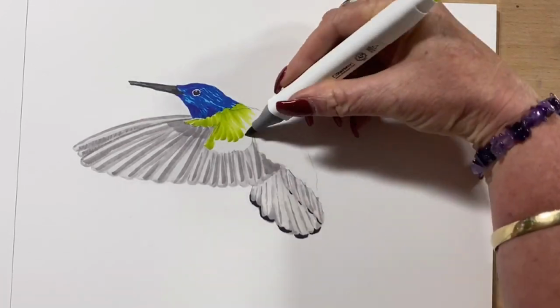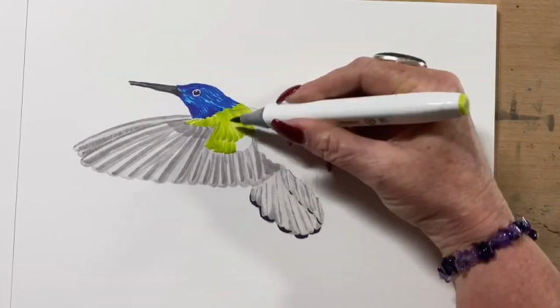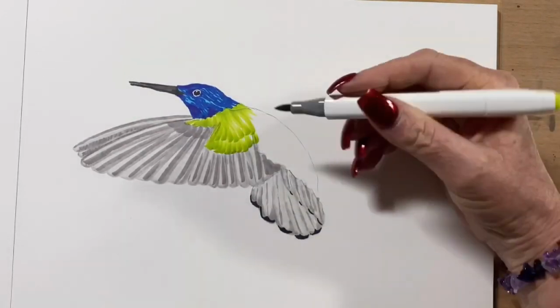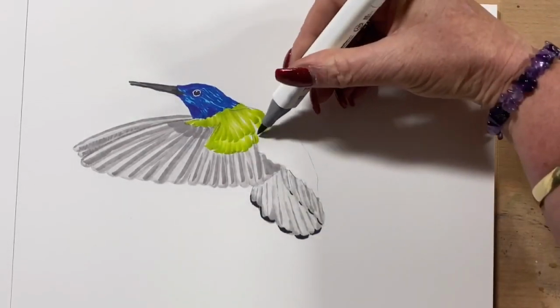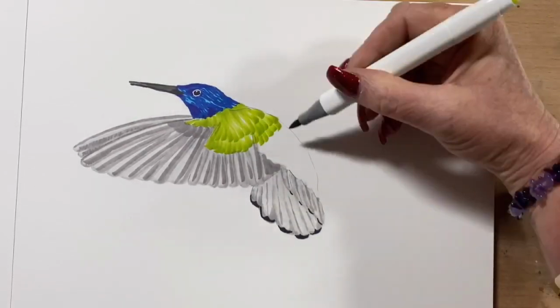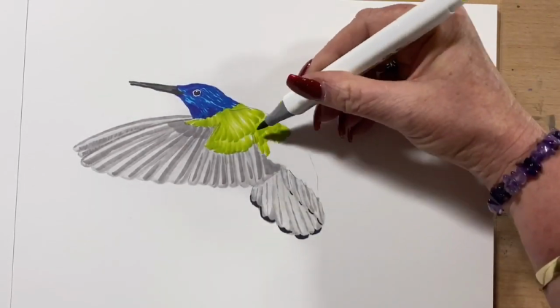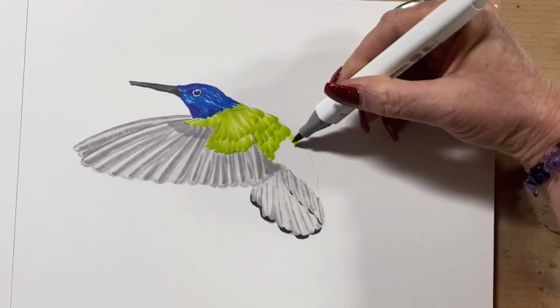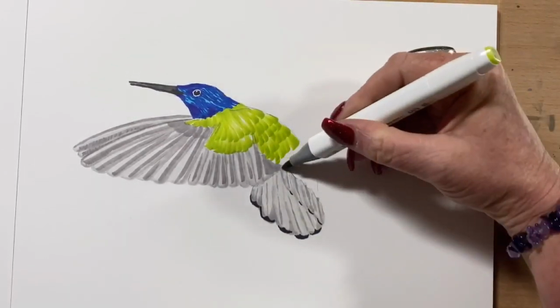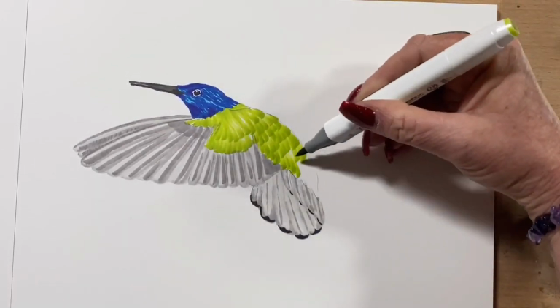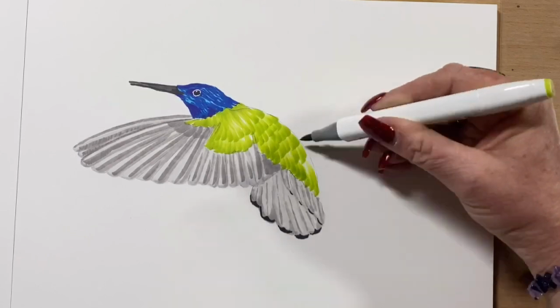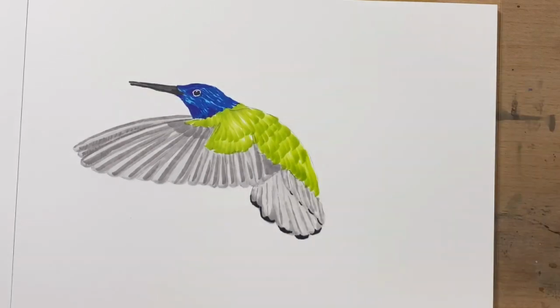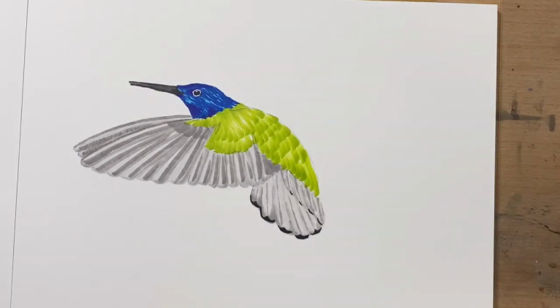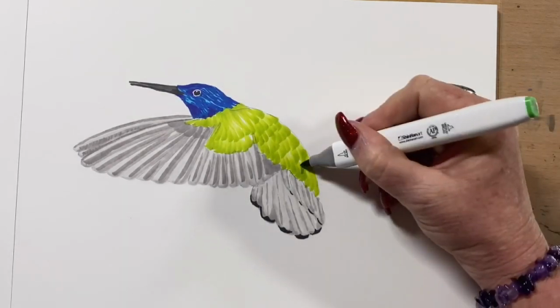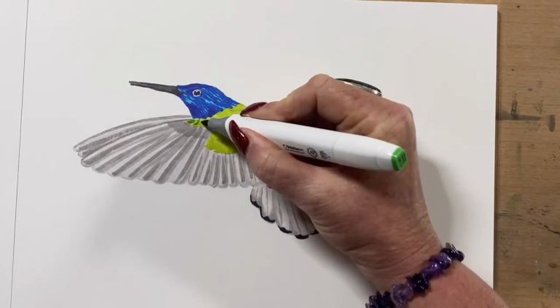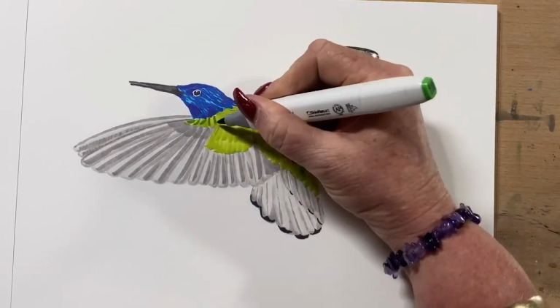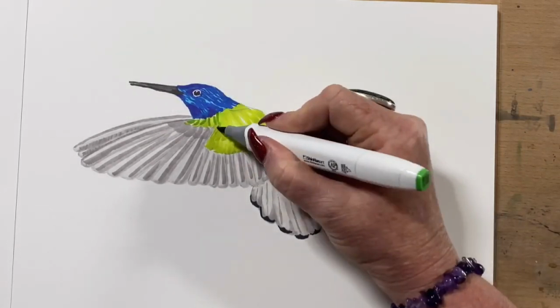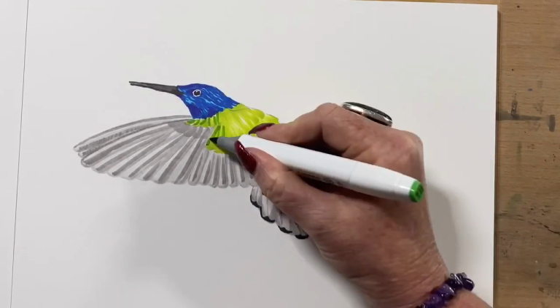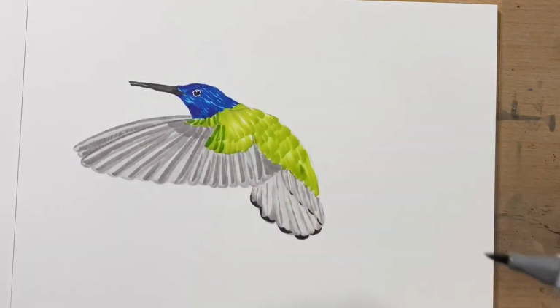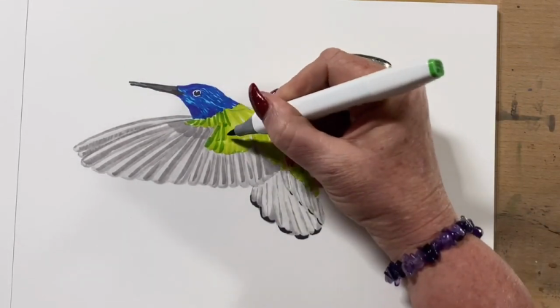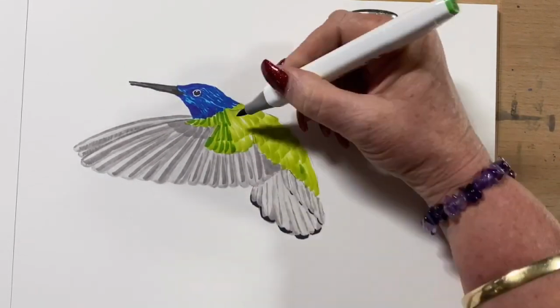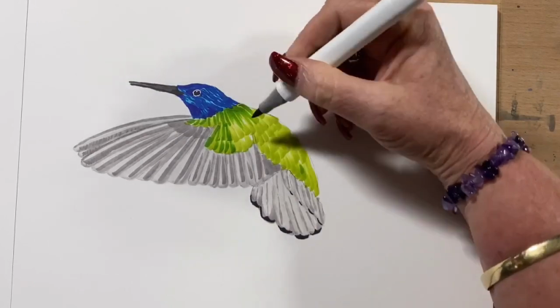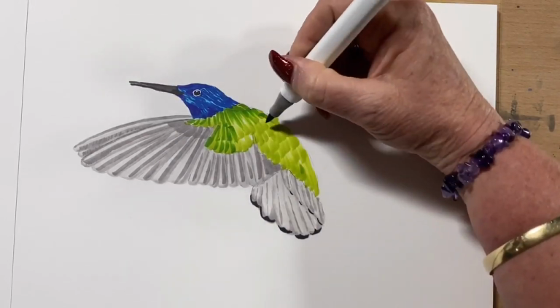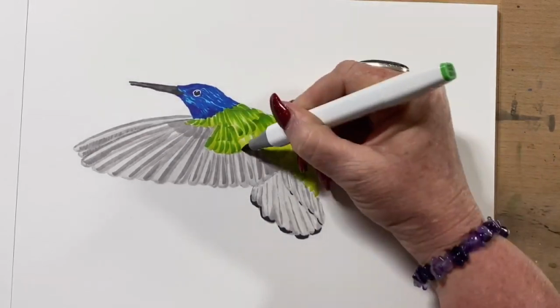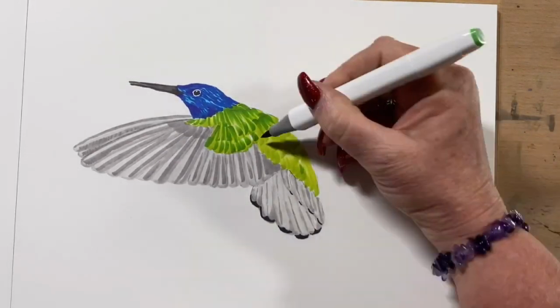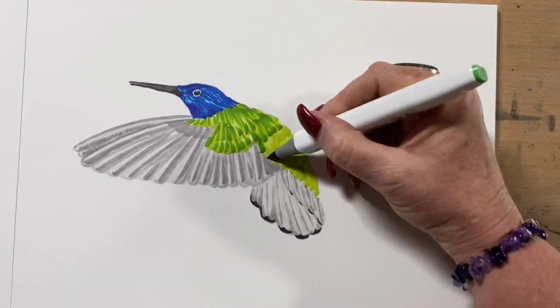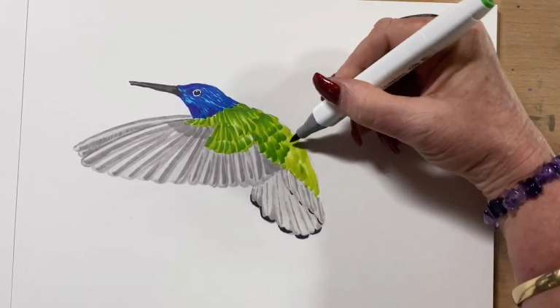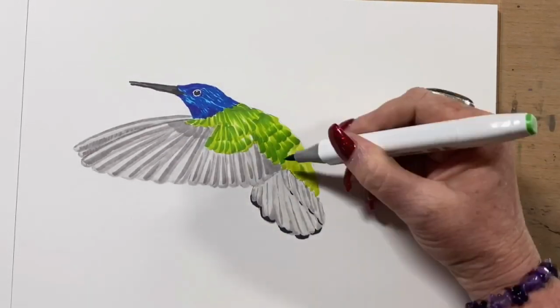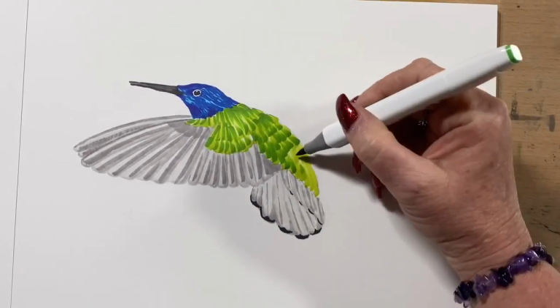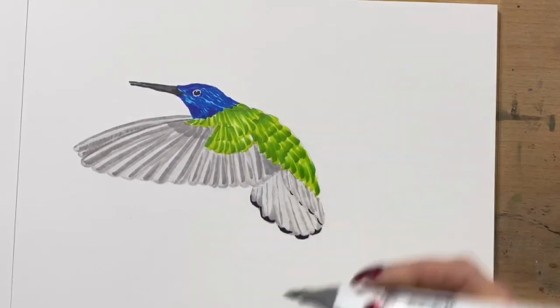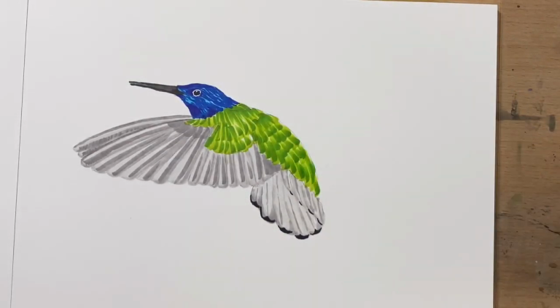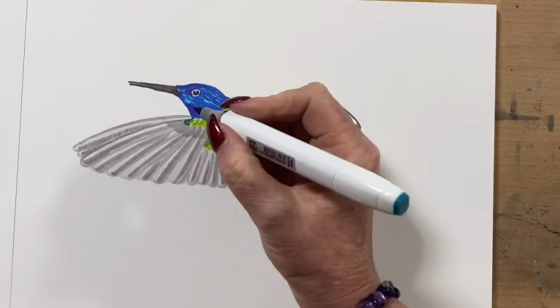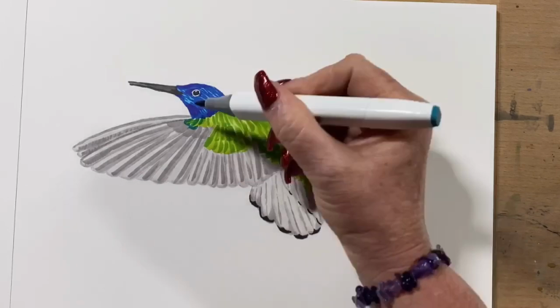So now for the vibrant back colour — I'm going in with a light green and I'll build up with different colours over the top of this. Now I'm going in with a mid-tone green over the top, making sure to leave some light parts.